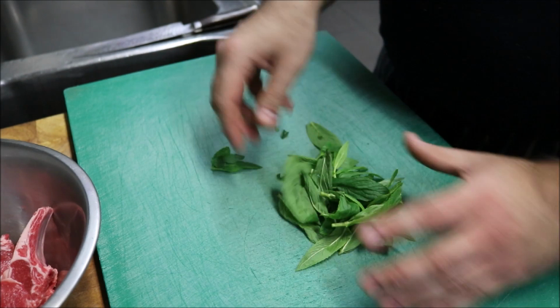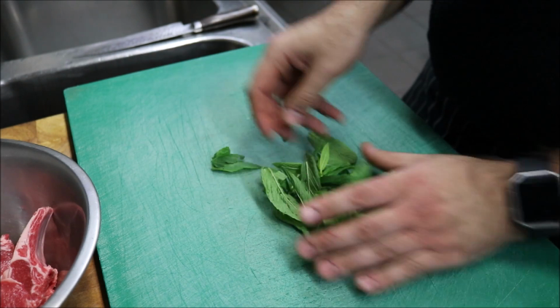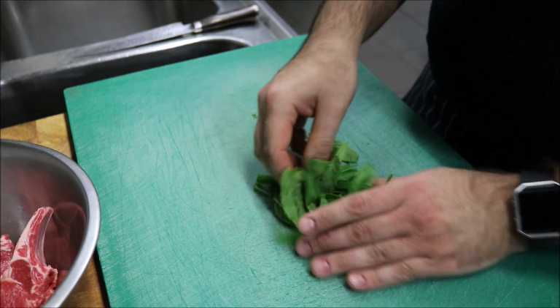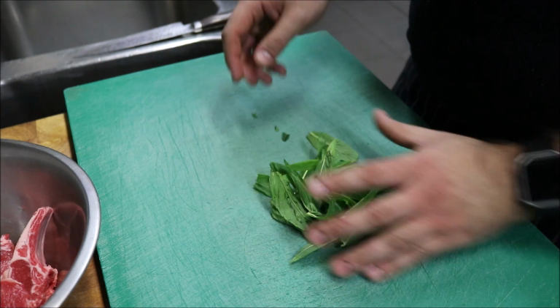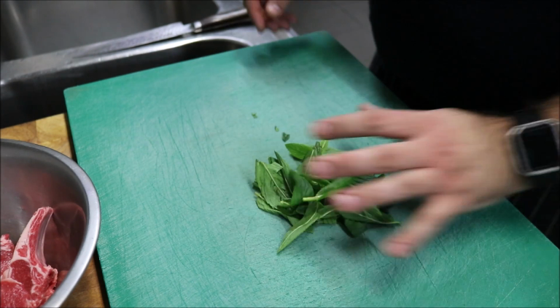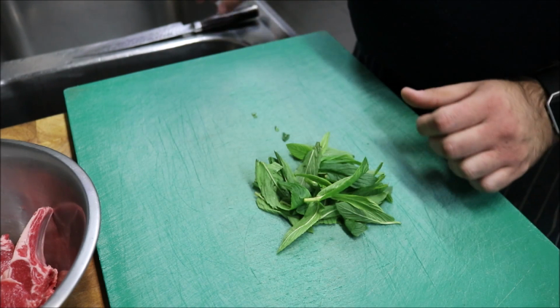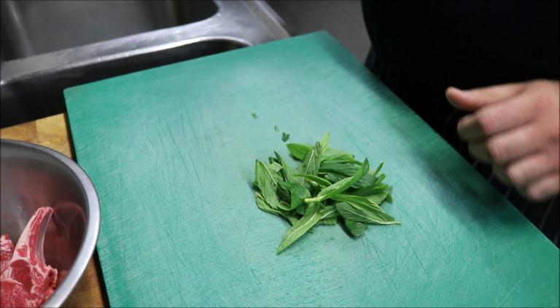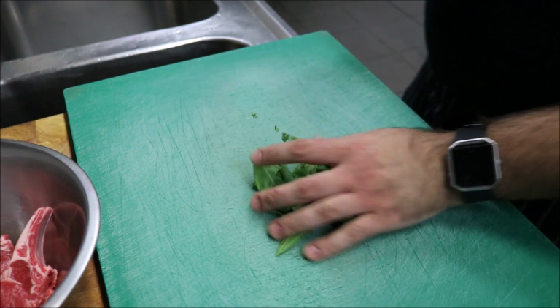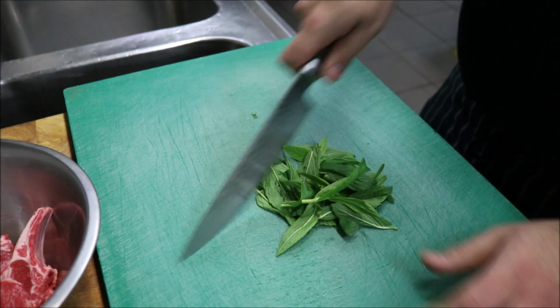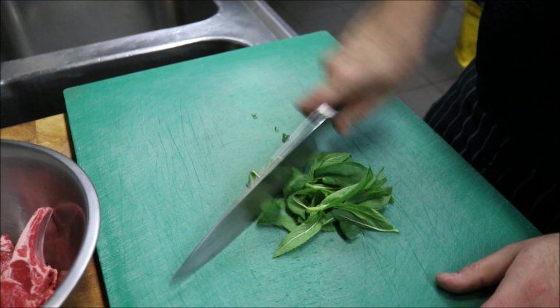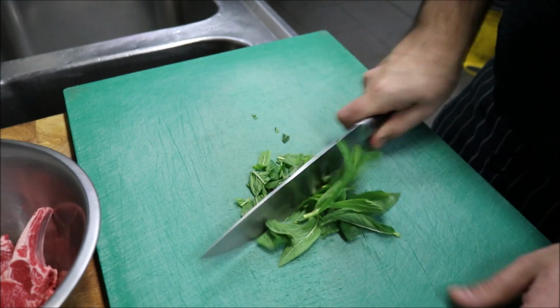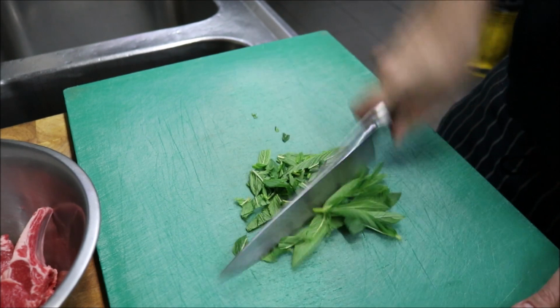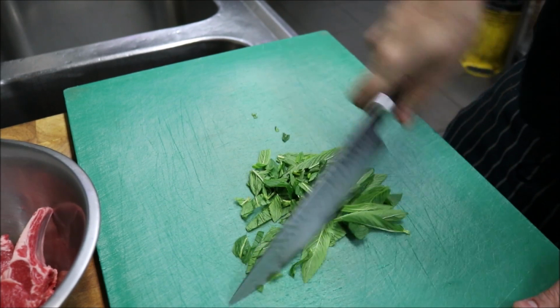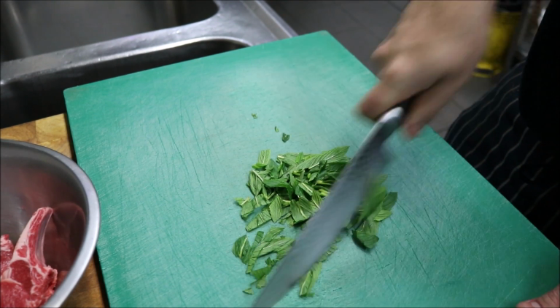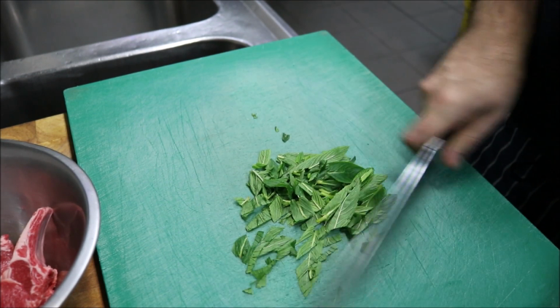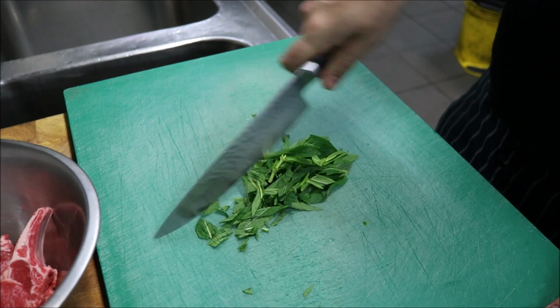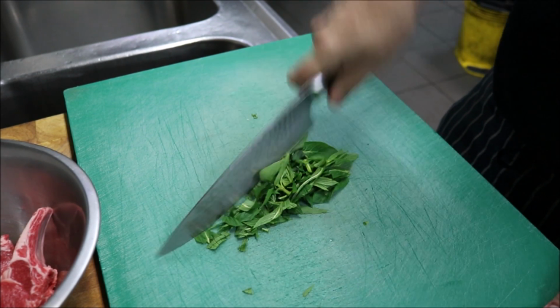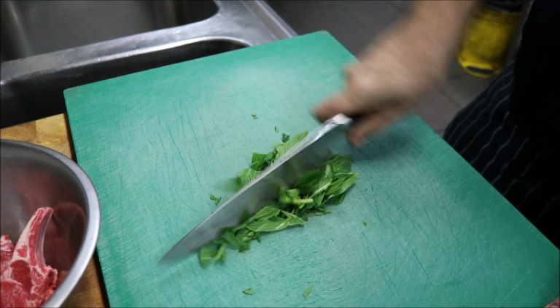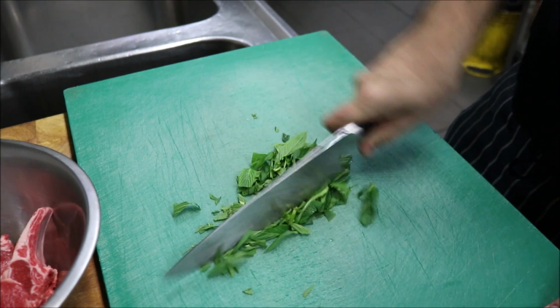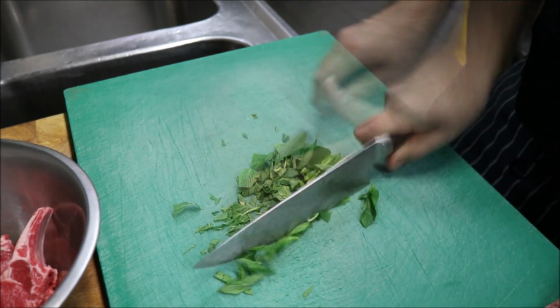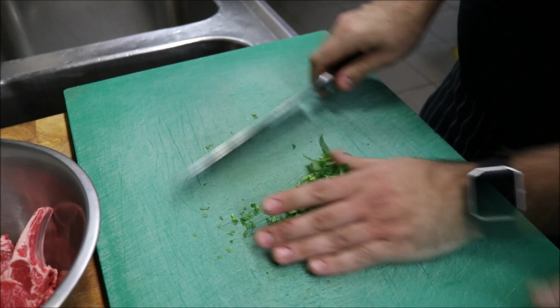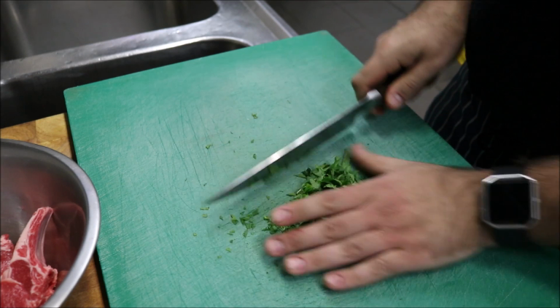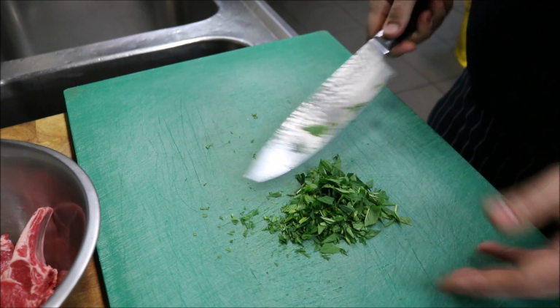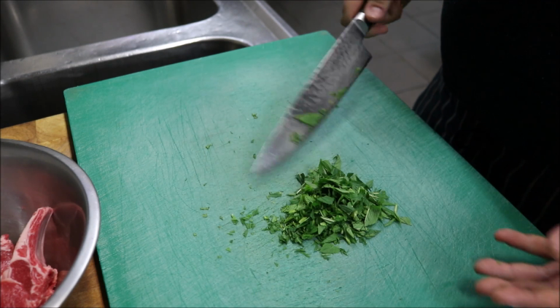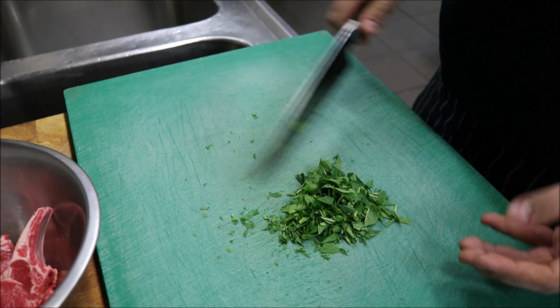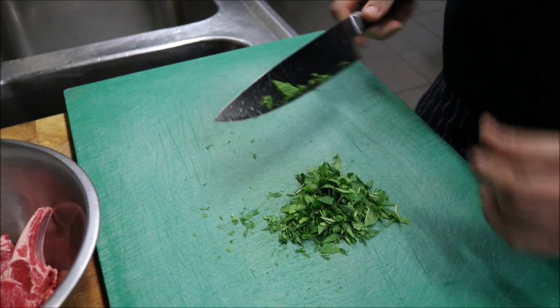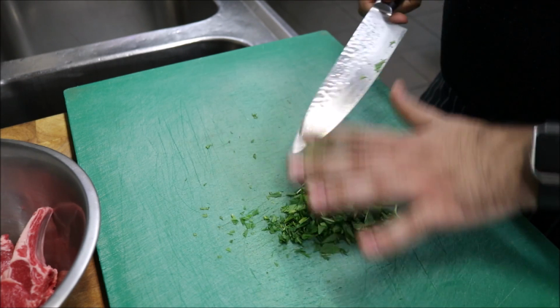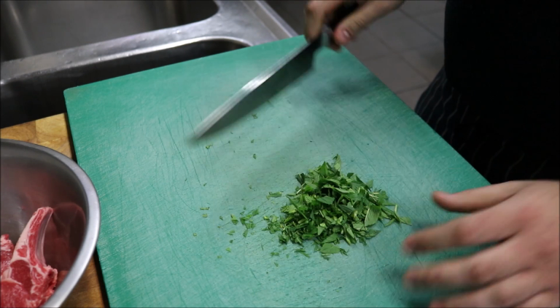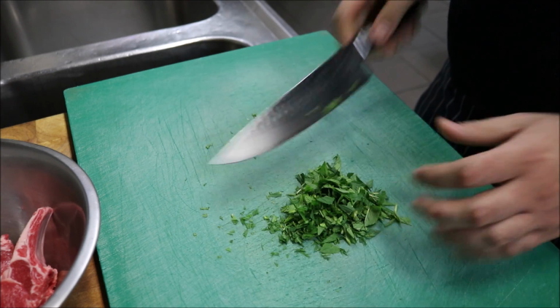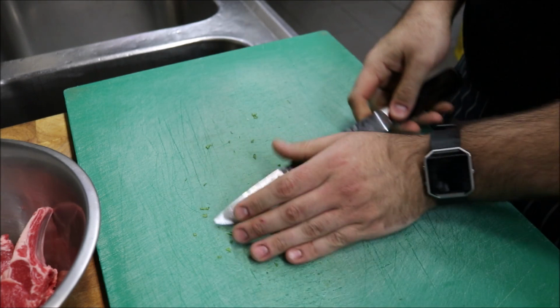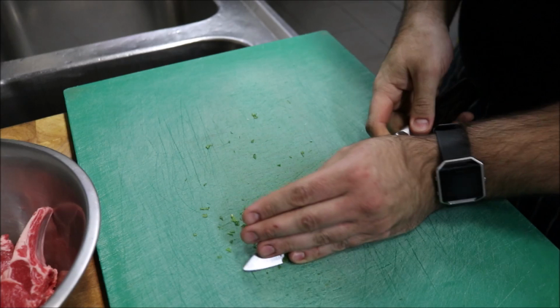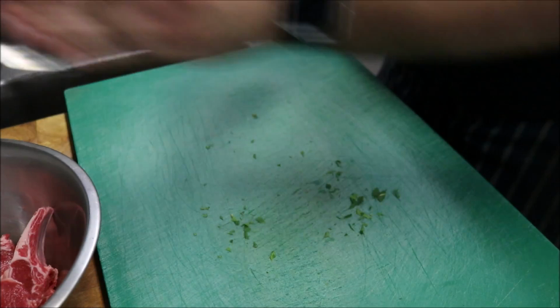First, I've got about half a handful of fresh mint. All we want to do is just chop this — it doesn't have to be too fine, coarse like this is fine. And we're going to add this straight to our cutlets.